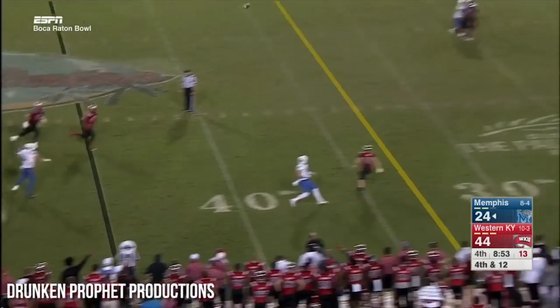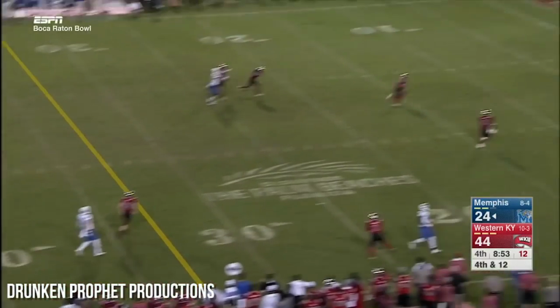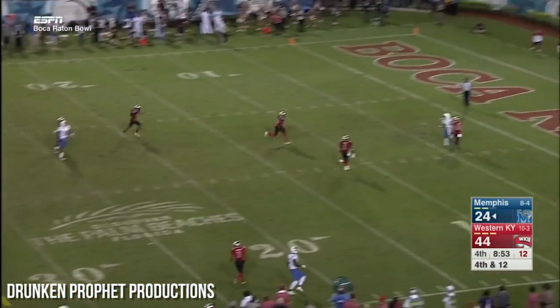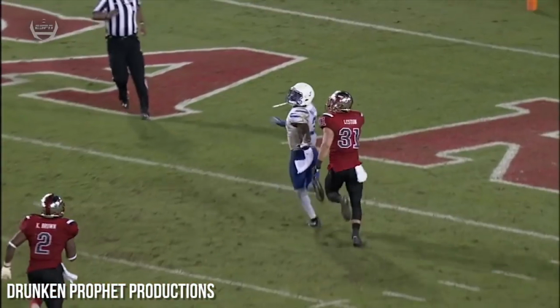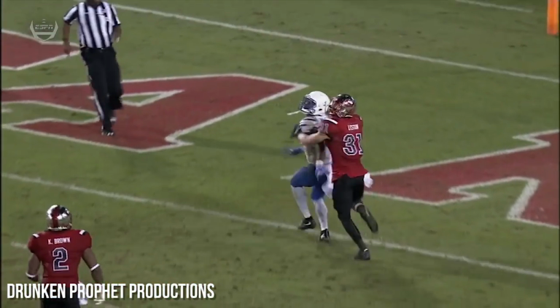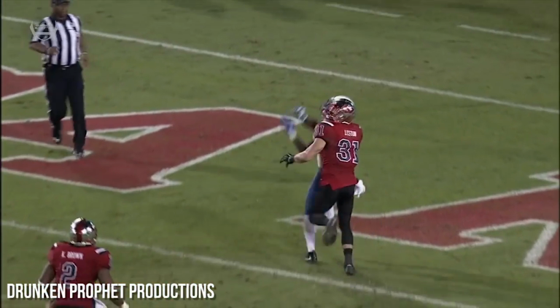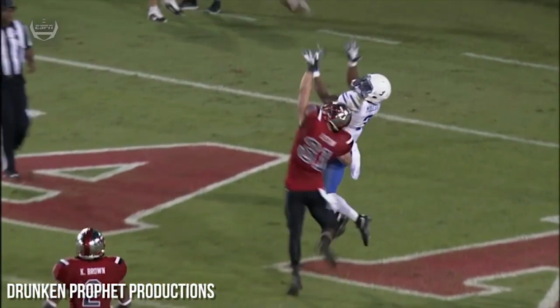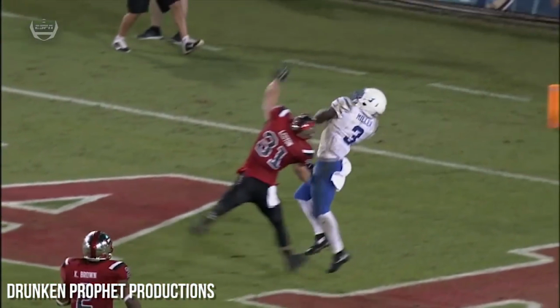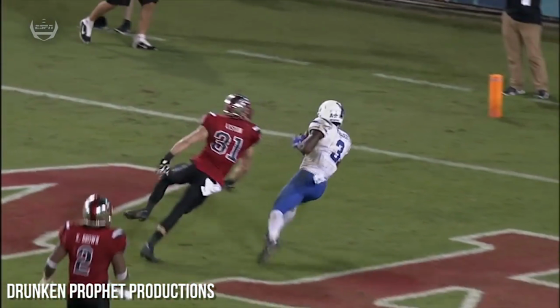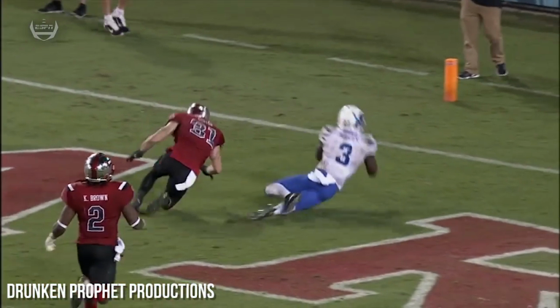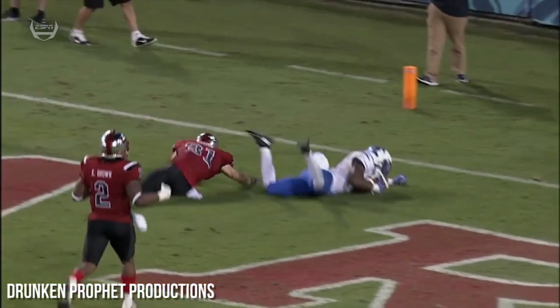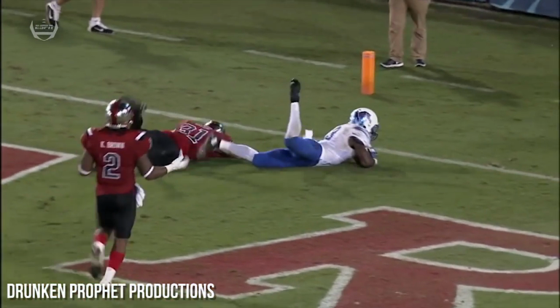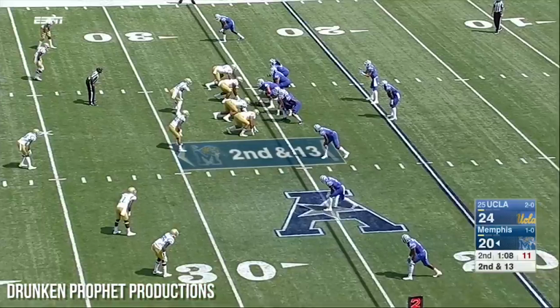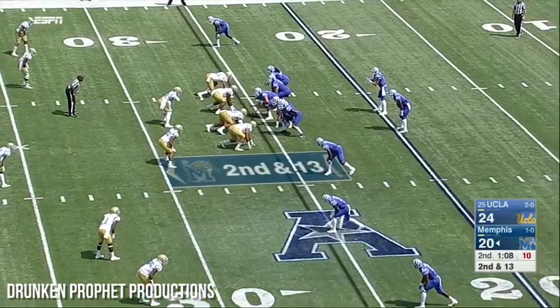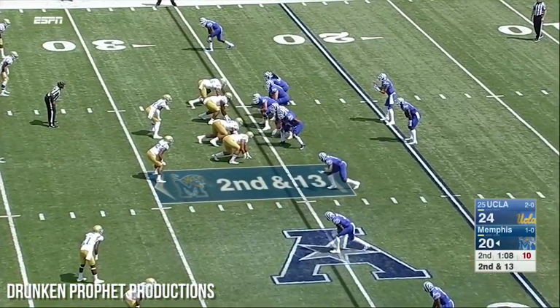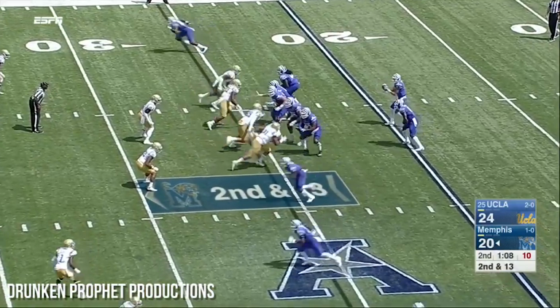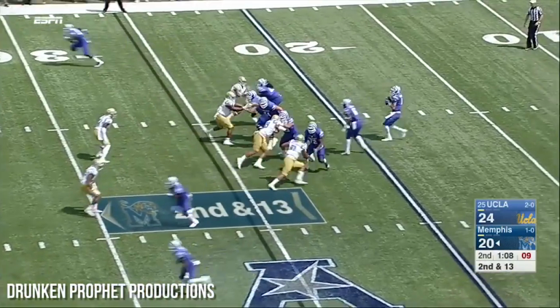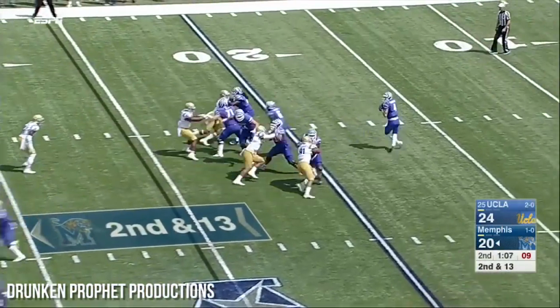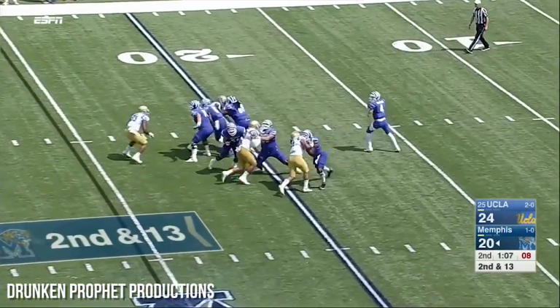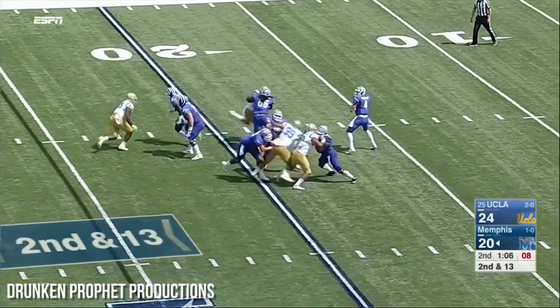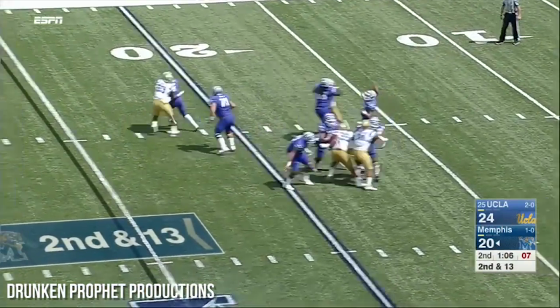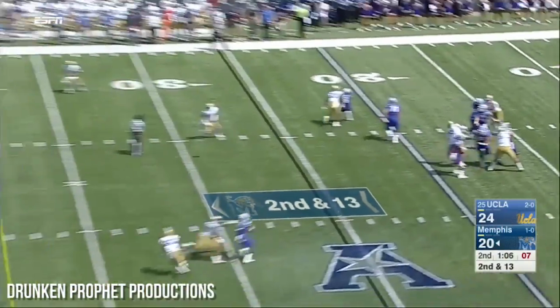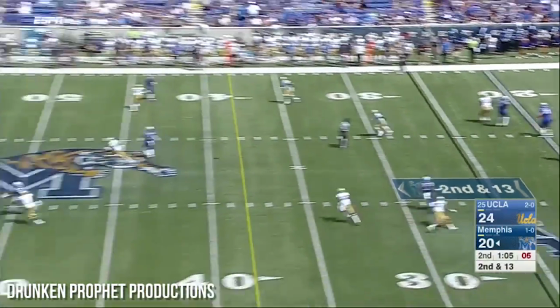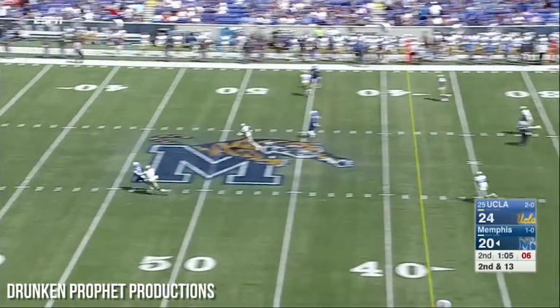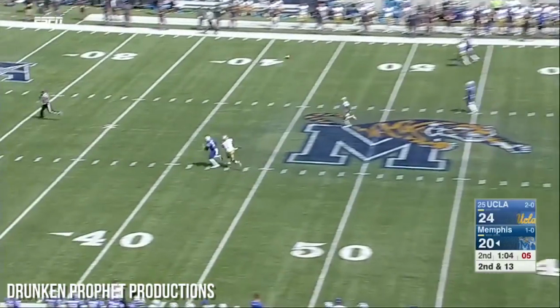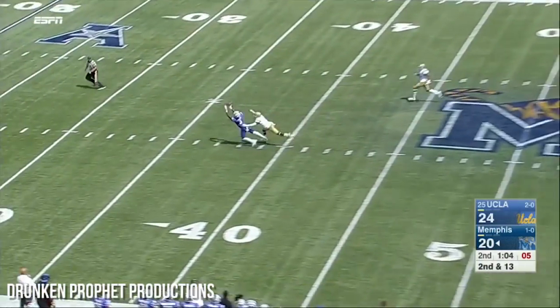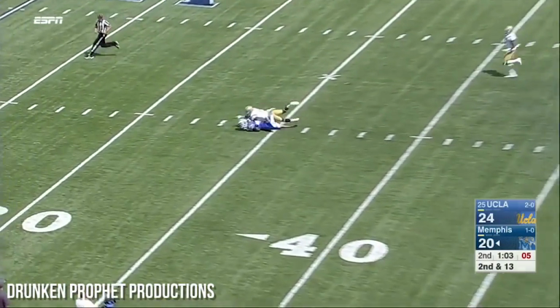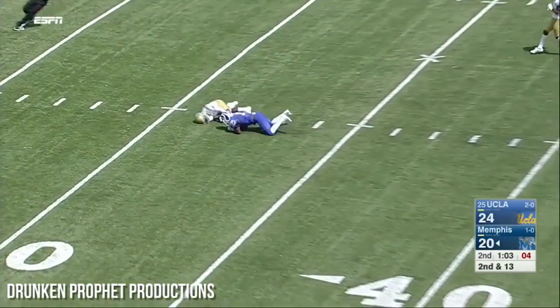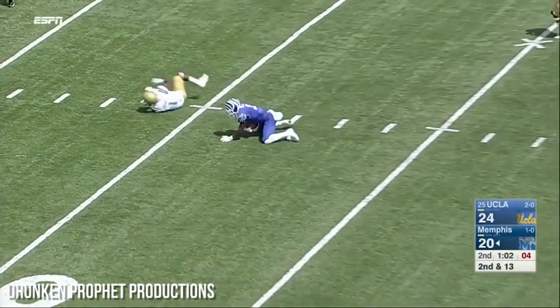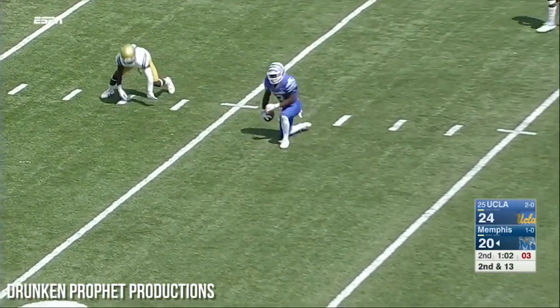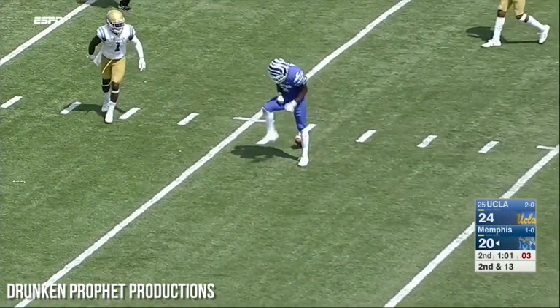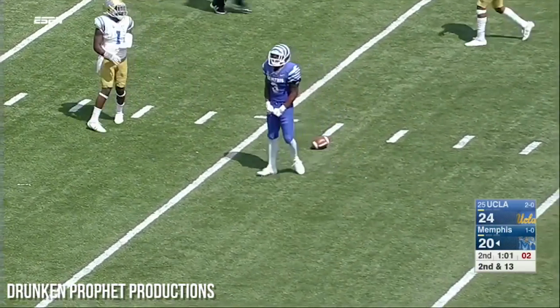He's gonna take the deep shot down the field, going for Miller — going for it all — and it is caught! He got it! Here's a four-man front for the Bruins. Ferguson, deep ball down the middle — and did he haul it in? Yes he did!